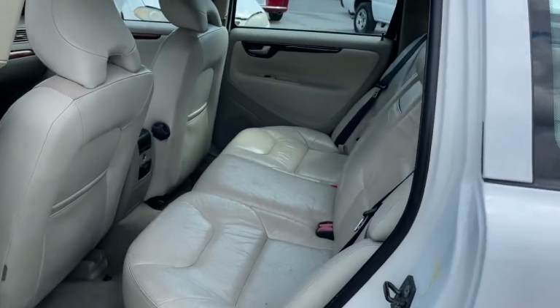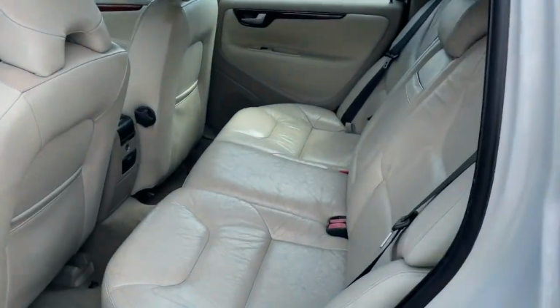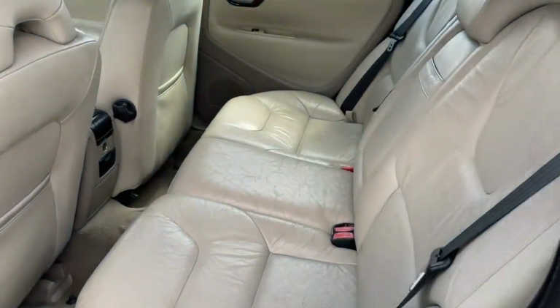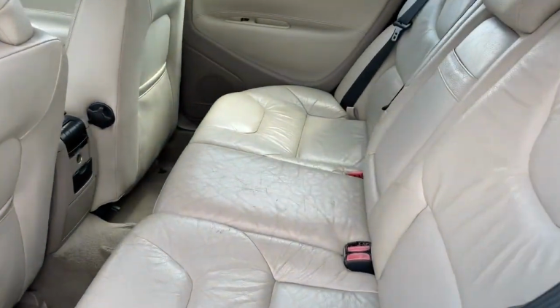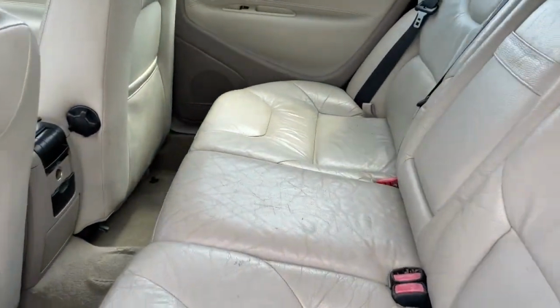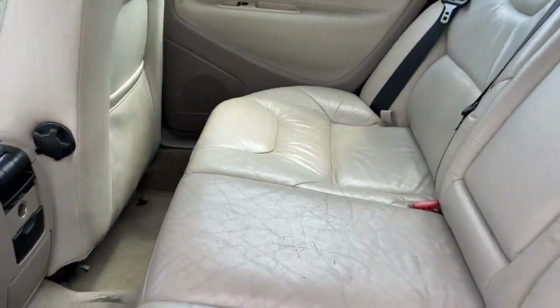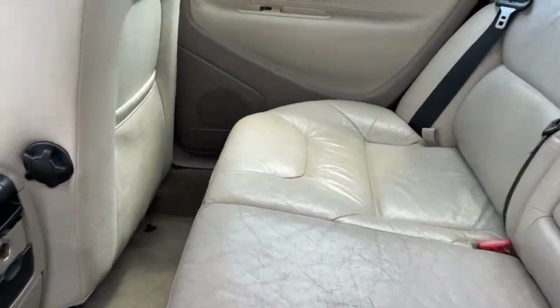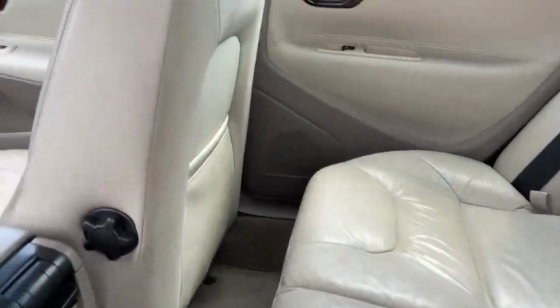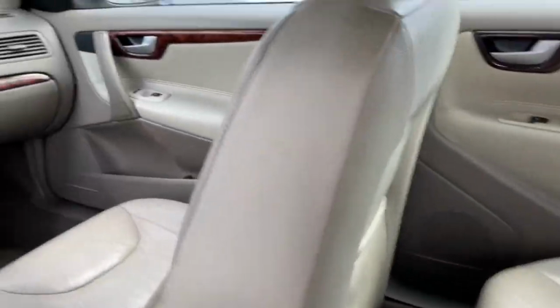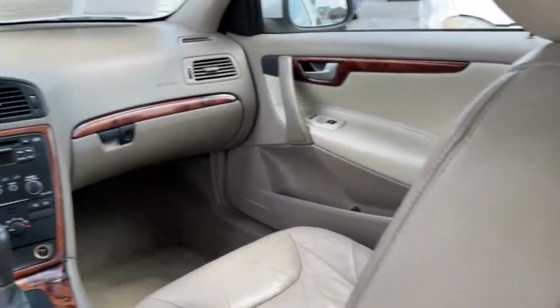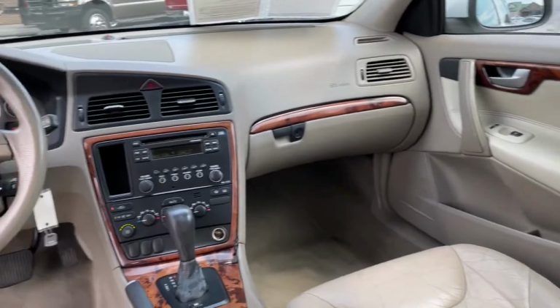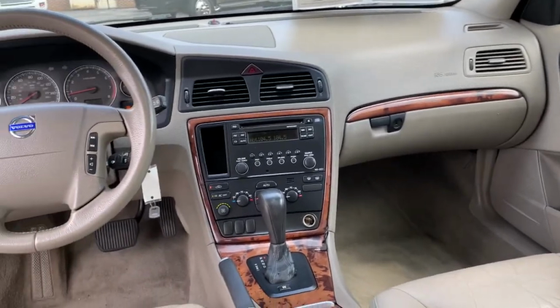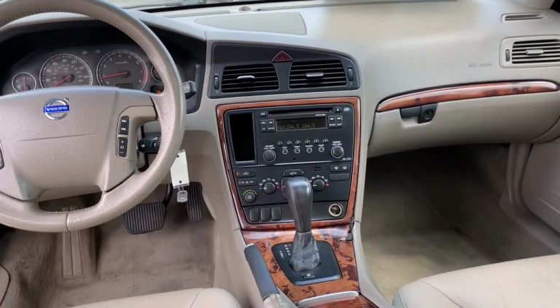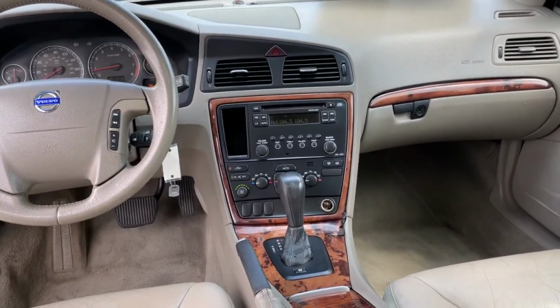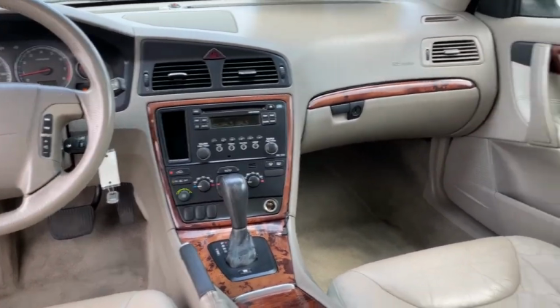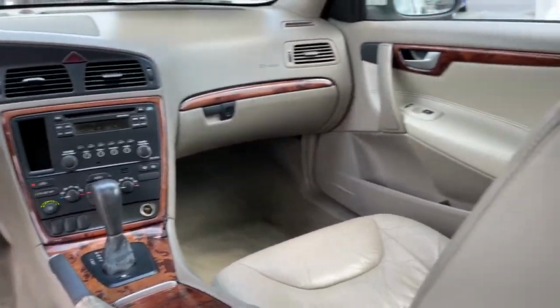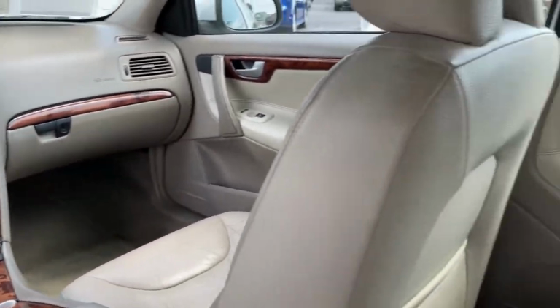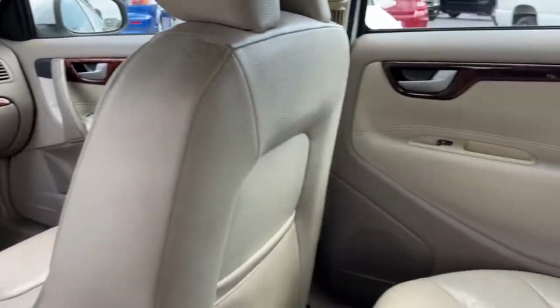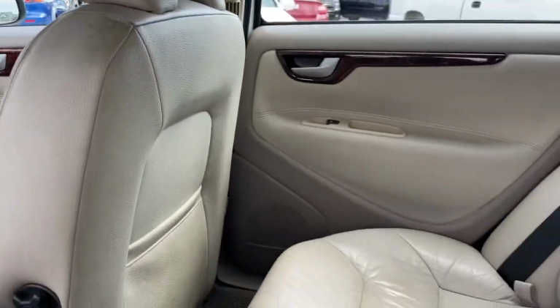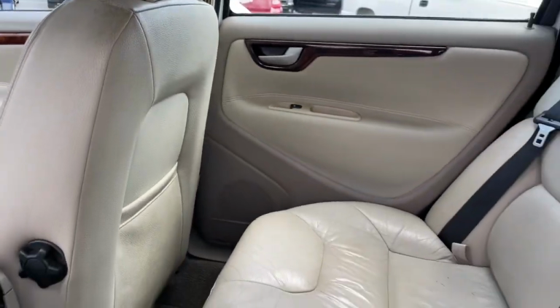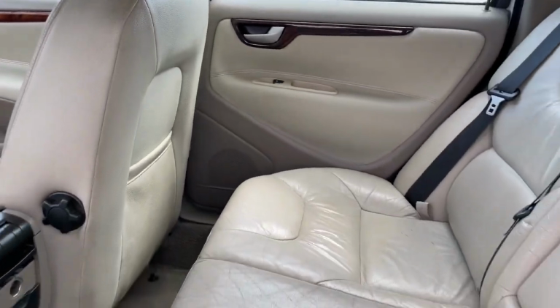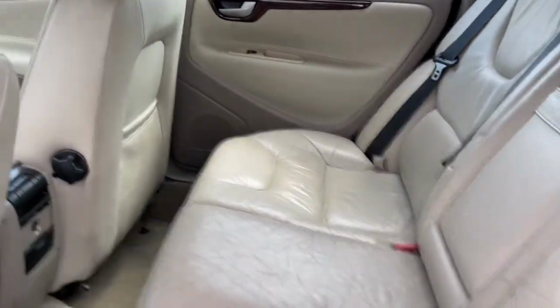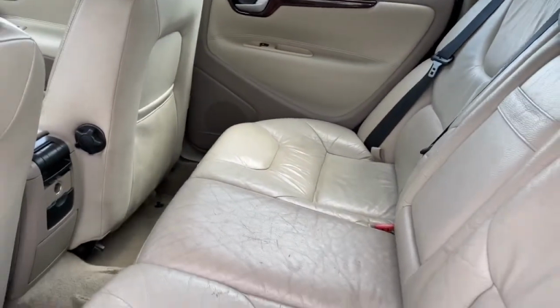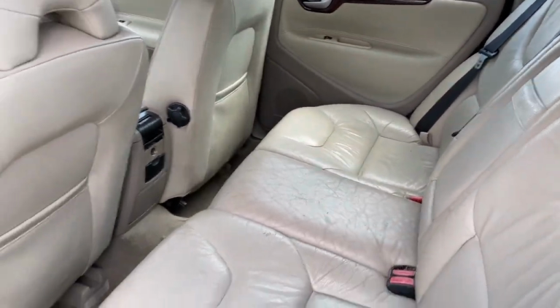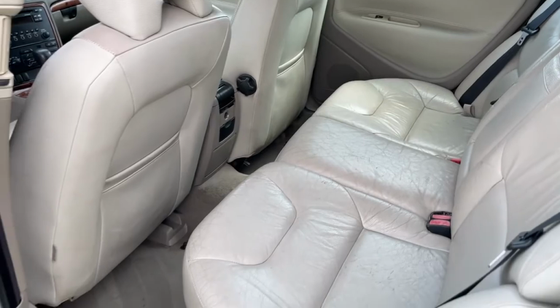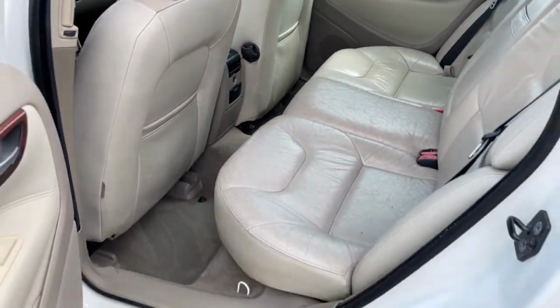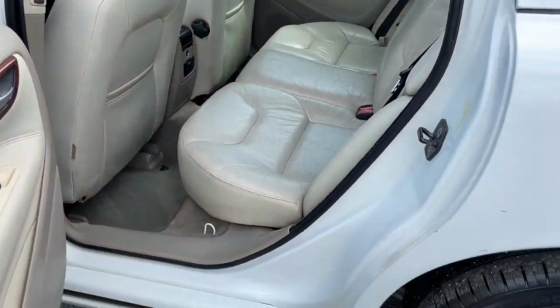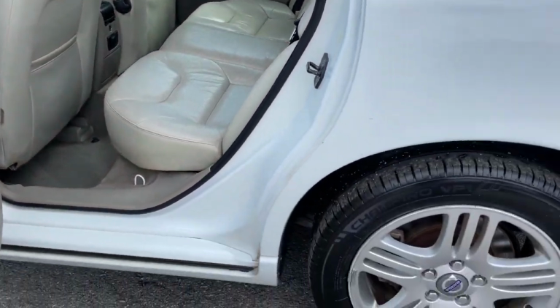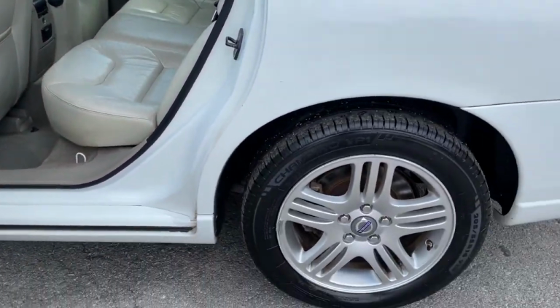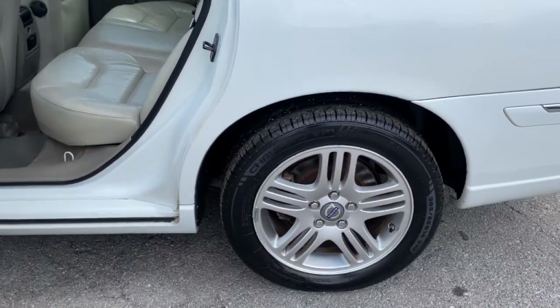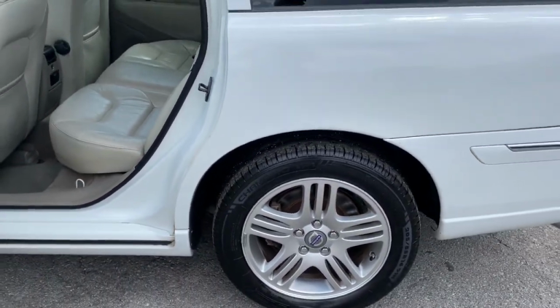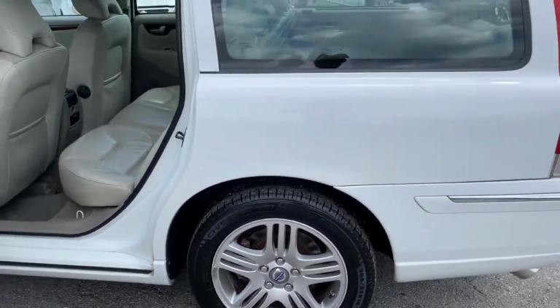traction control, leather seats, trip computer, power windows, cruise control, AM-FM stereo, power door locks, power steering, cassette.